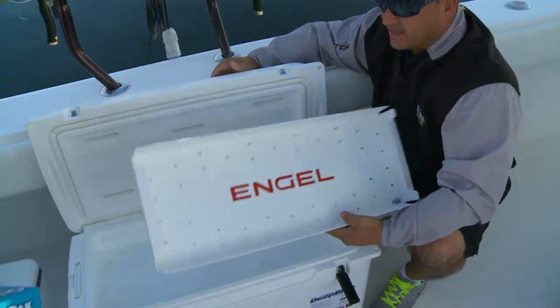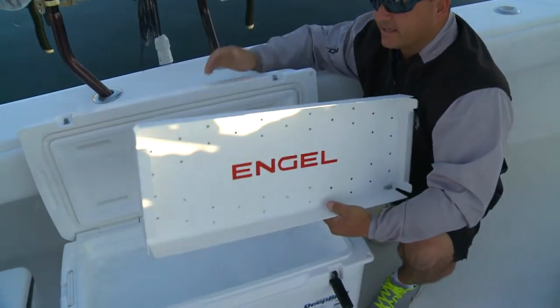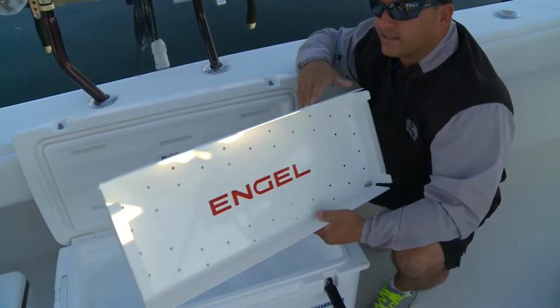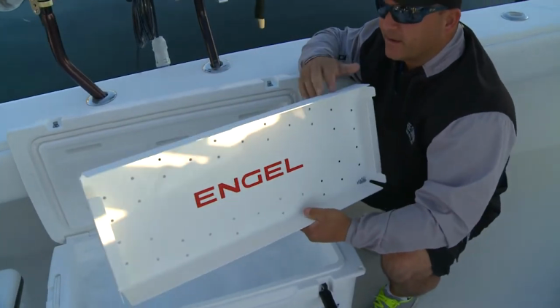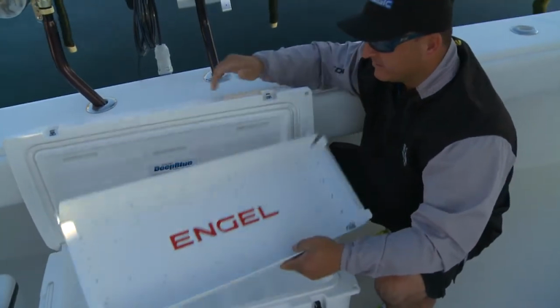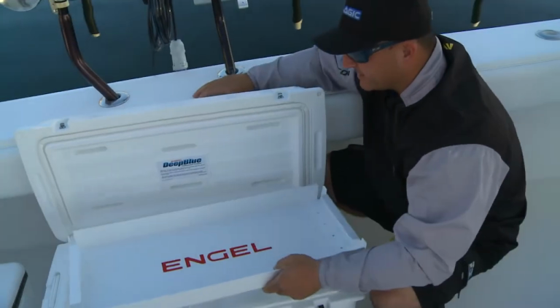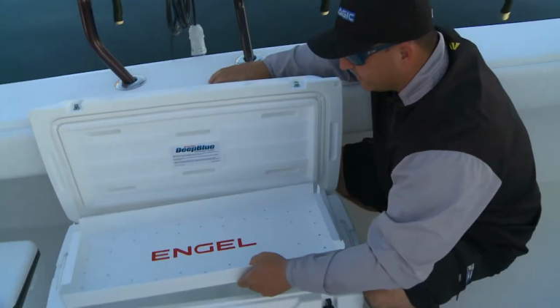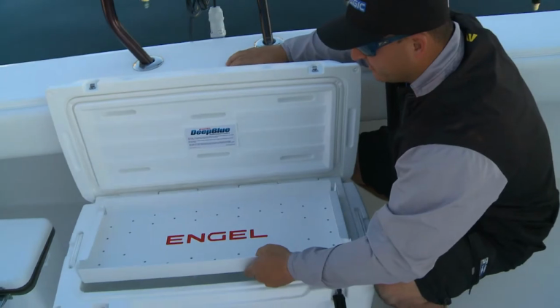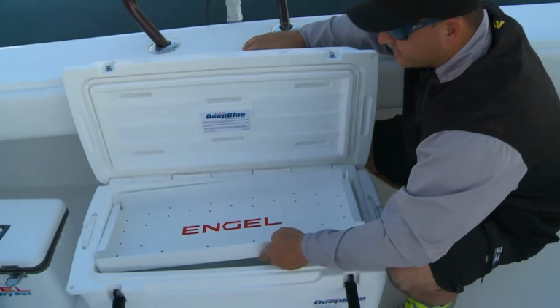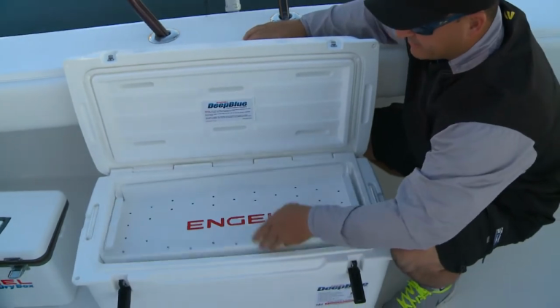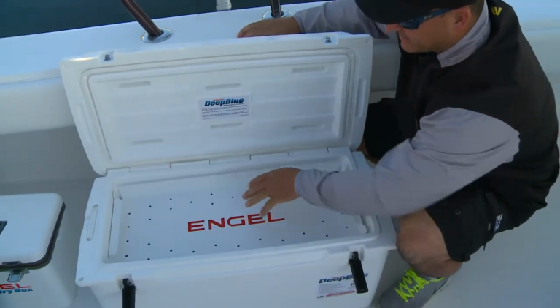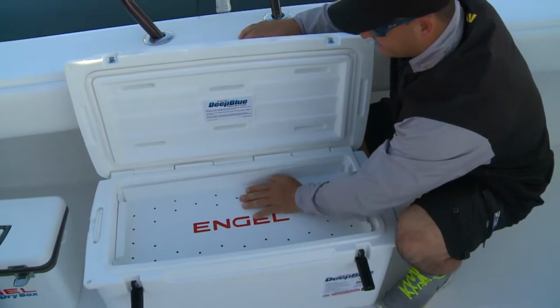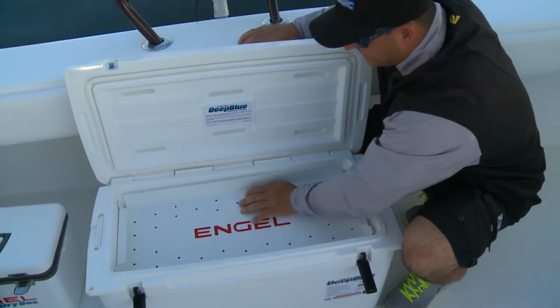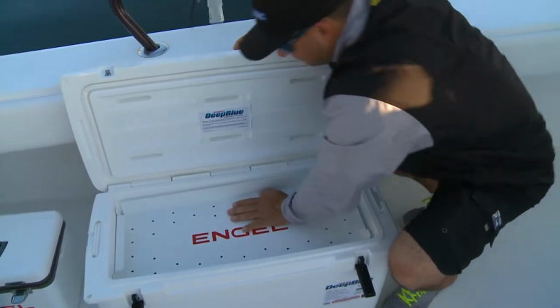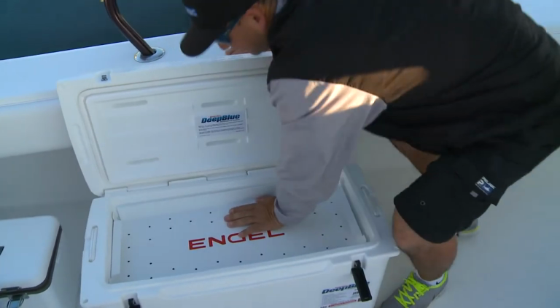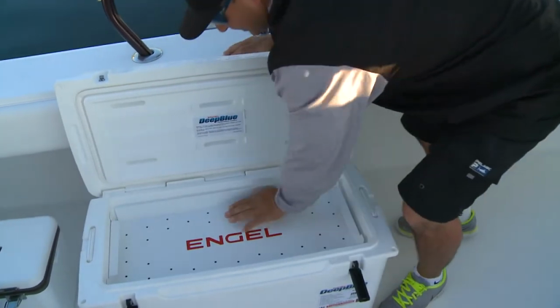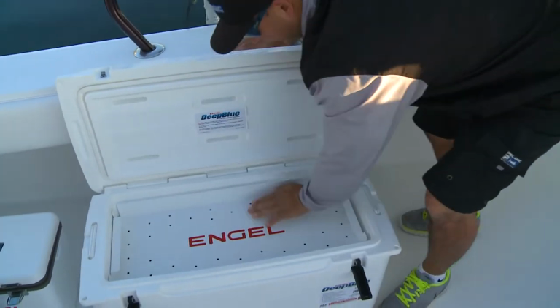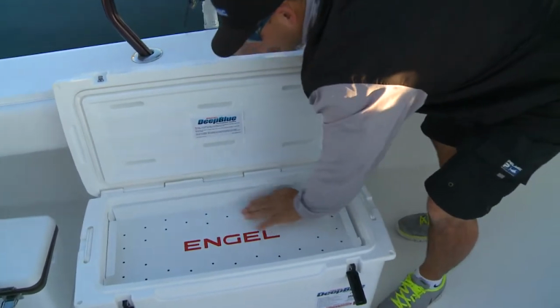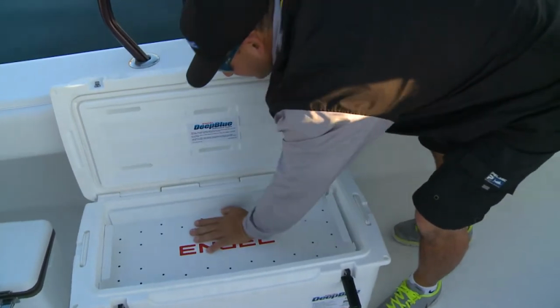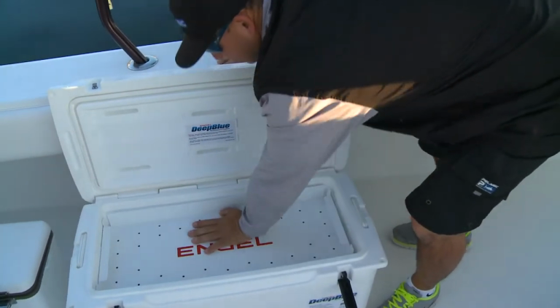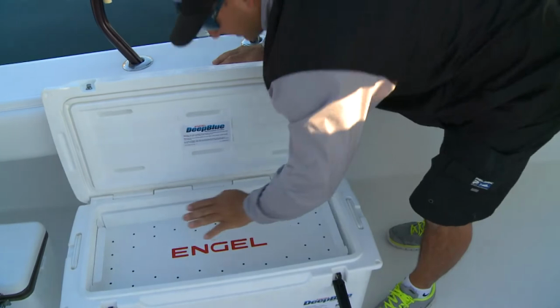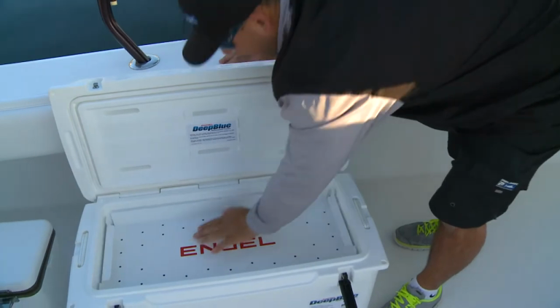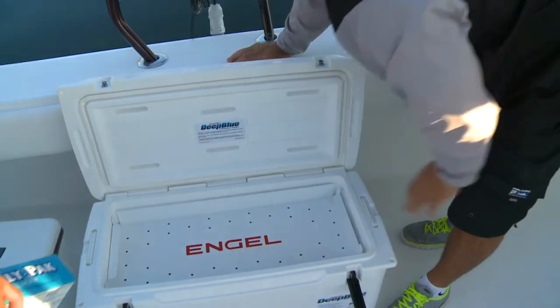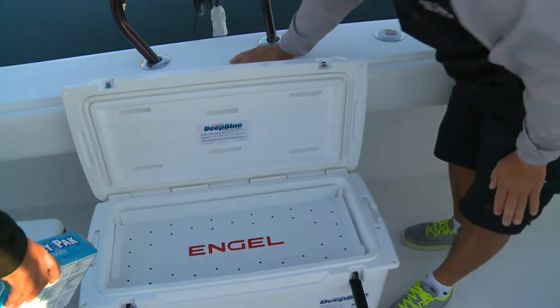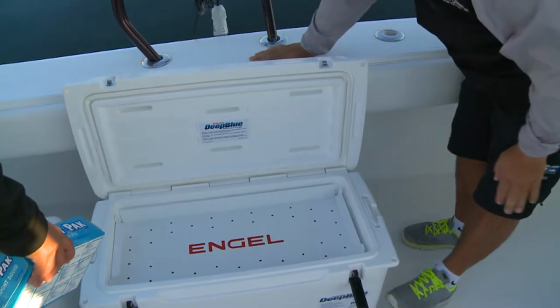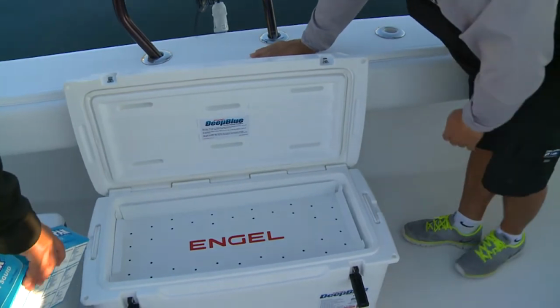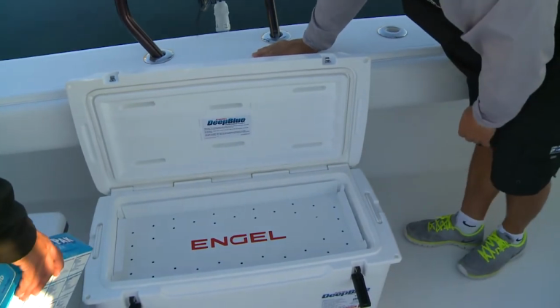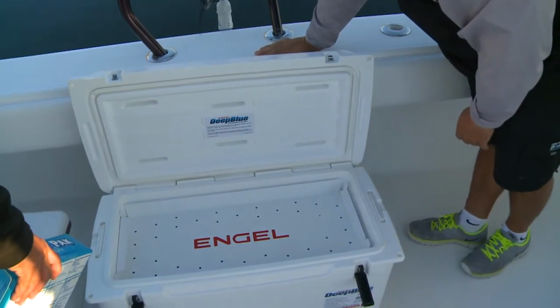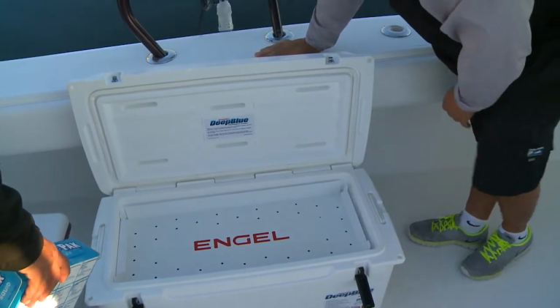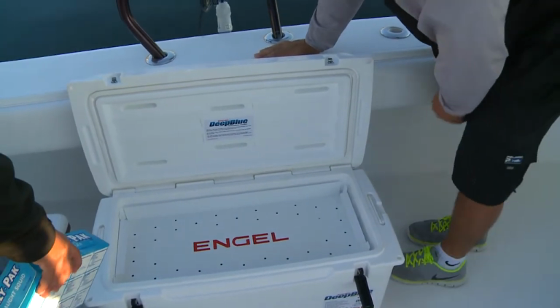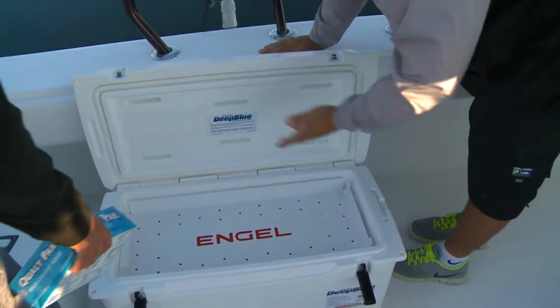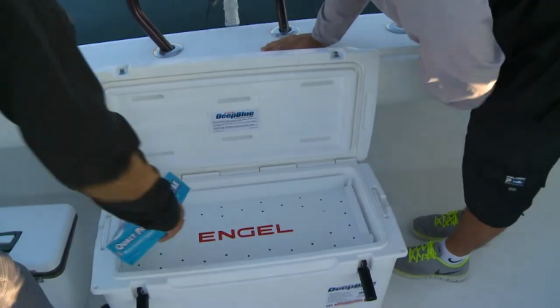The idea is to keep this thing — made of metal — nice and cold, so when Manny rigs his mighty fine baits, they stay frozen. It's like a block of ice in here. That thing will be cold like a block of ice for at least four or five days.